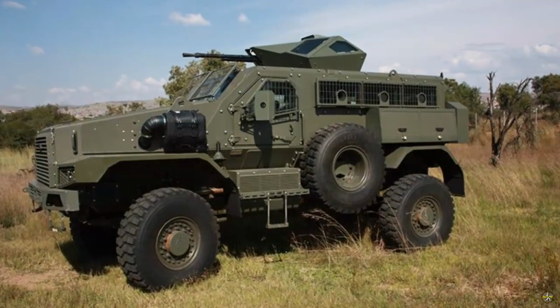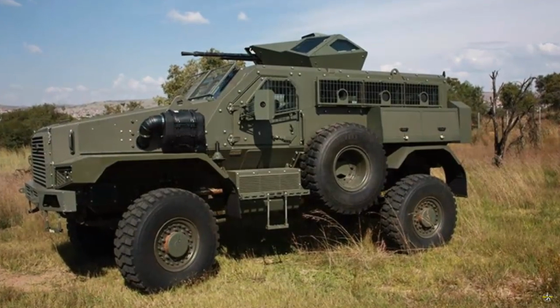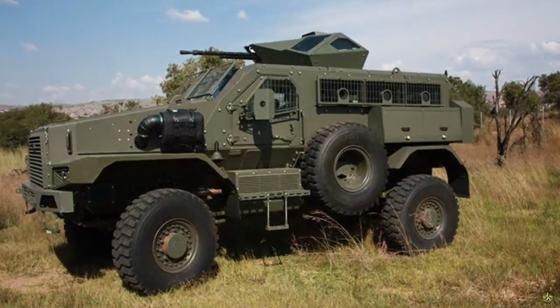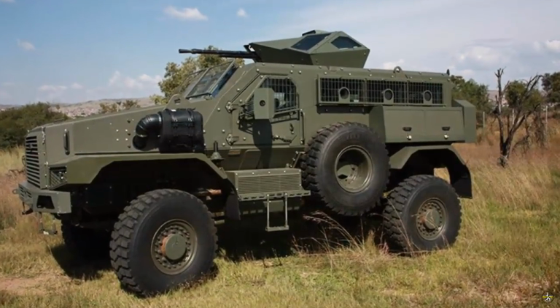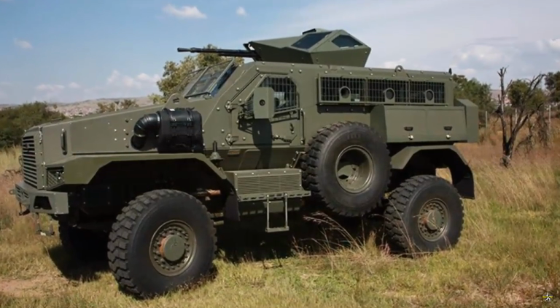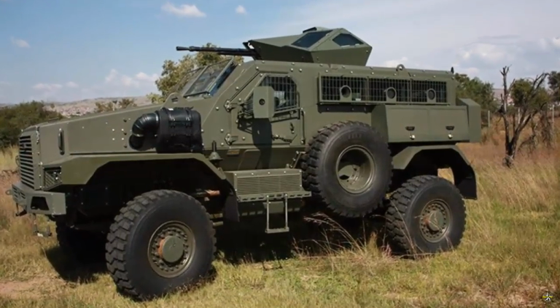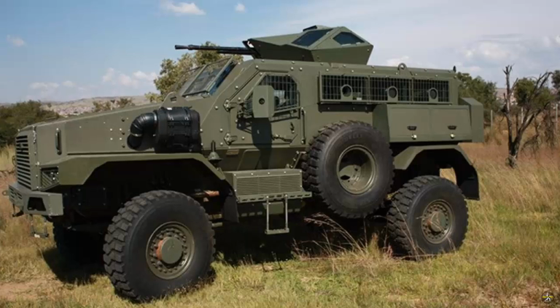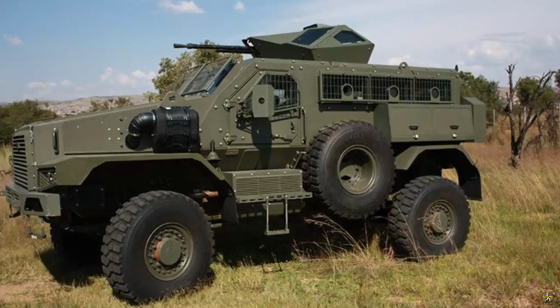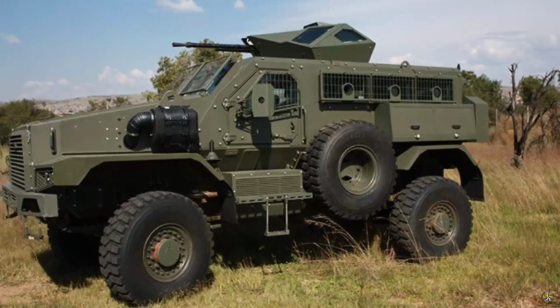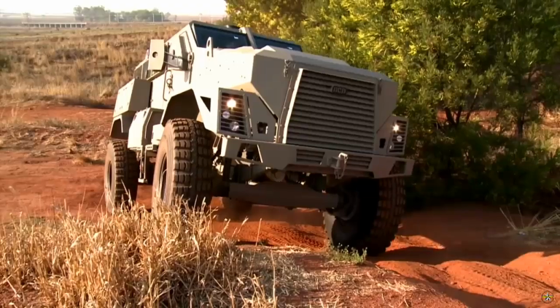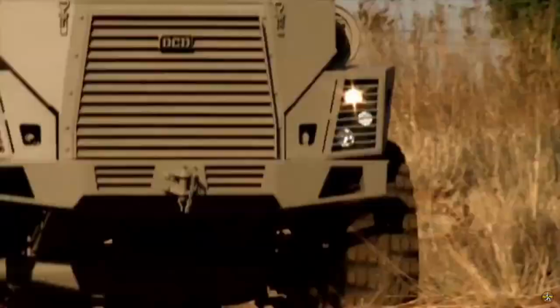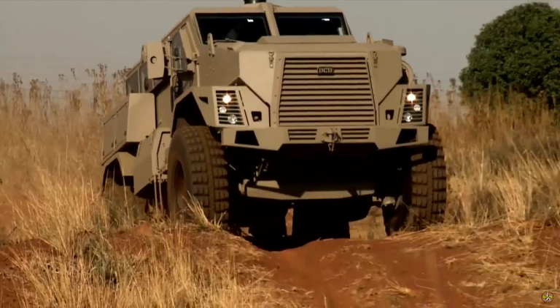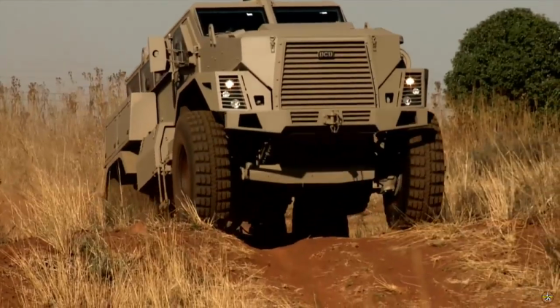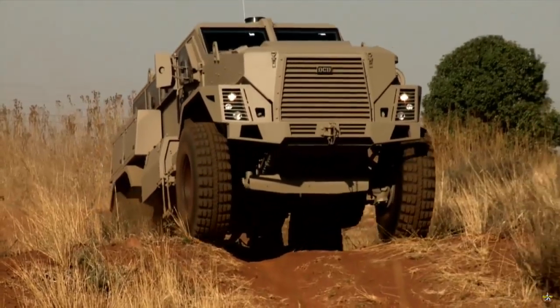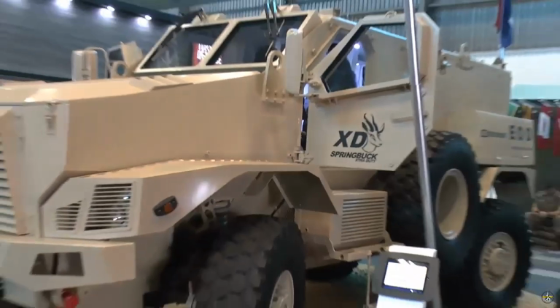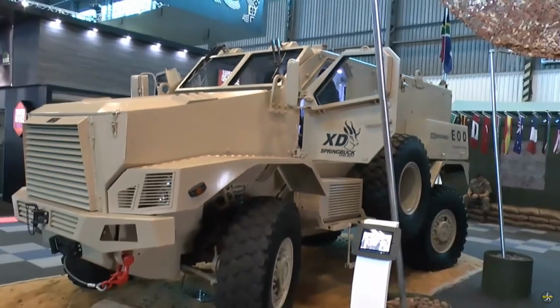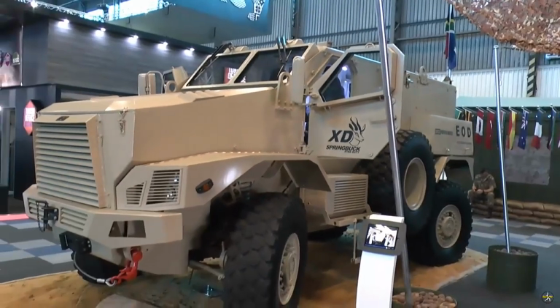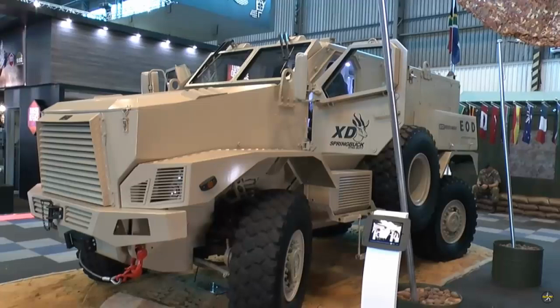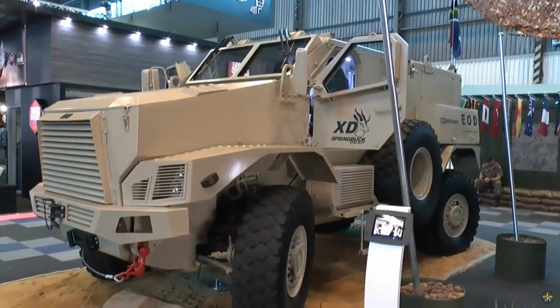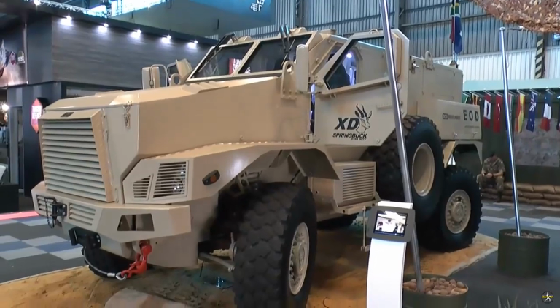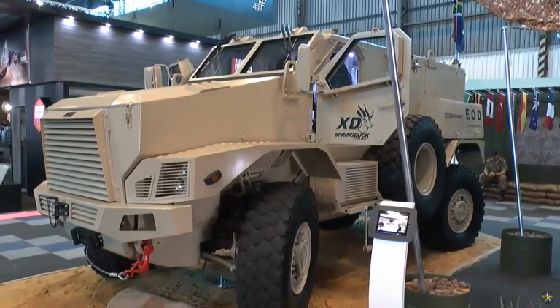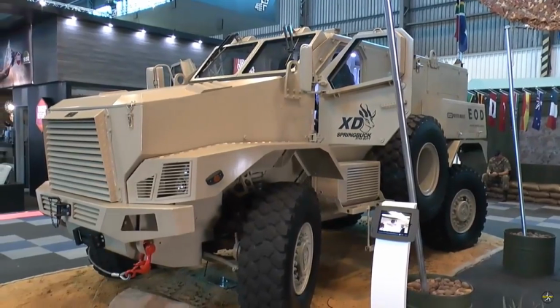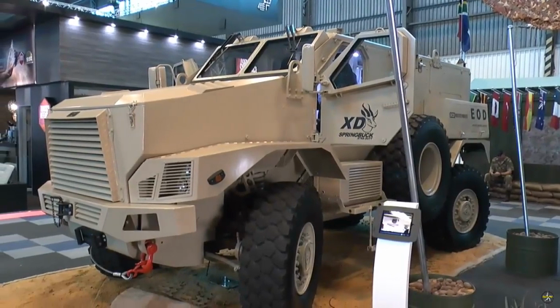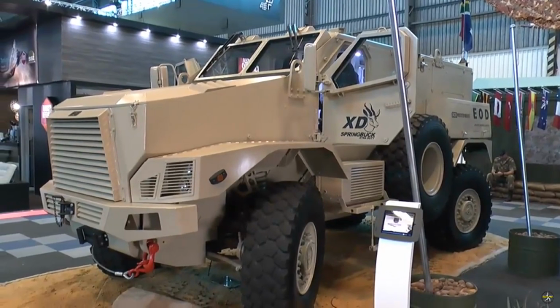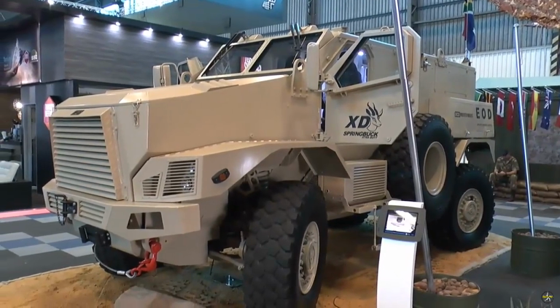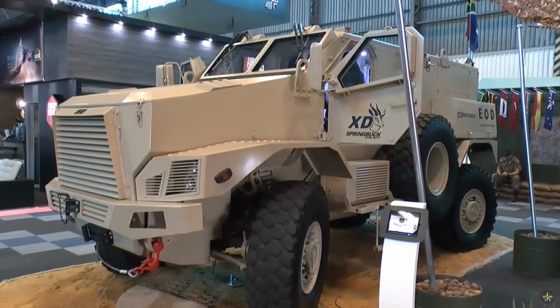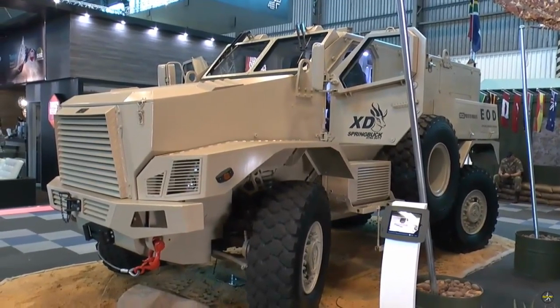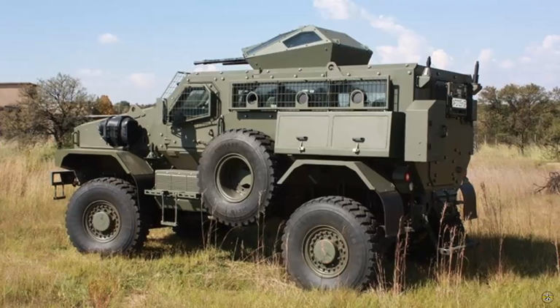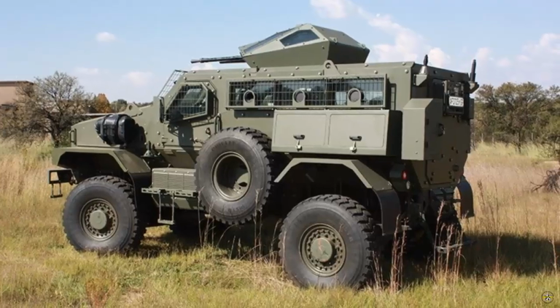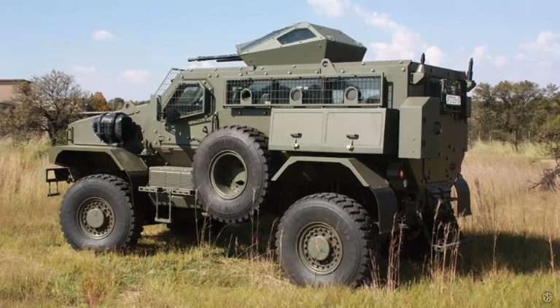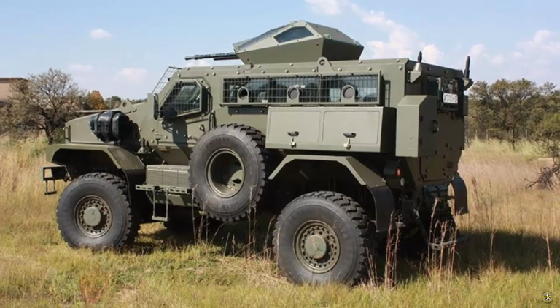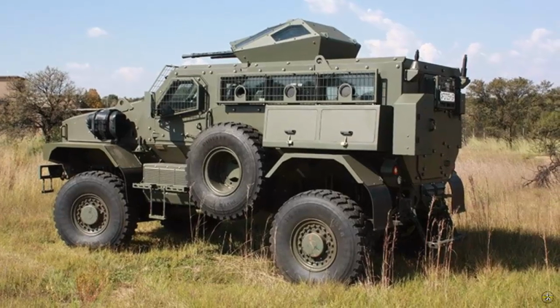According to DCD officials, the new Springbuck is capable of carrying 14.5mm cannons or 60 or 80mm mortars. It also features an enhanced mine and ballistic protection to support frontline missions.